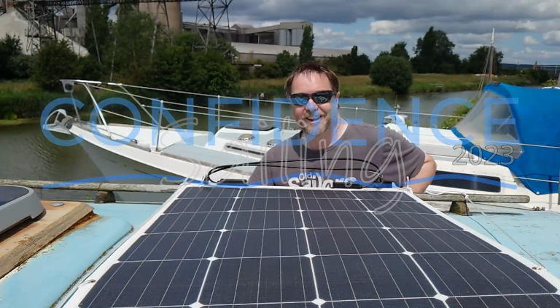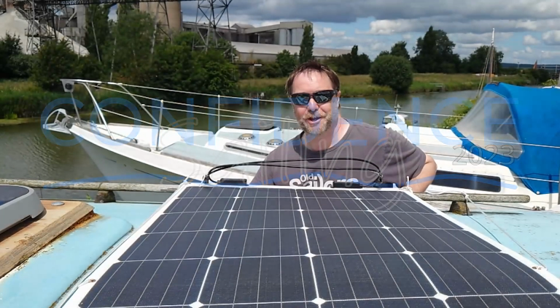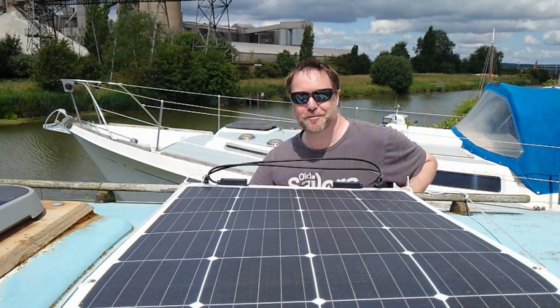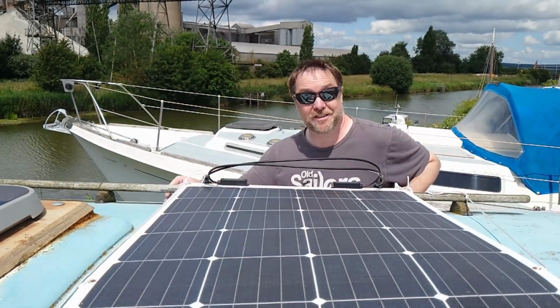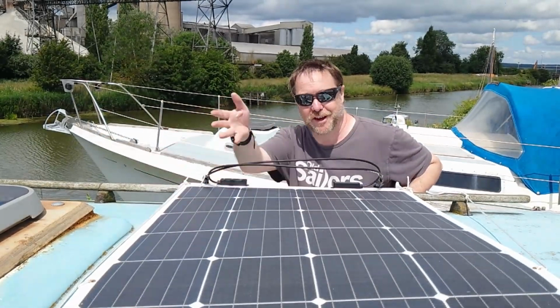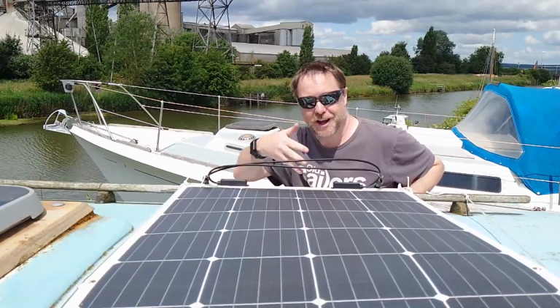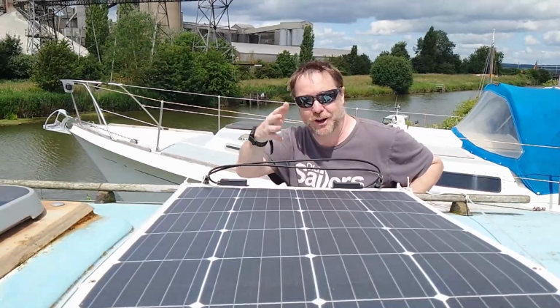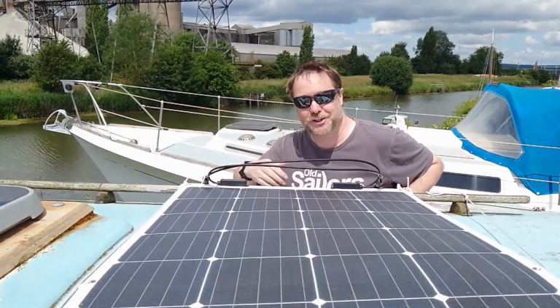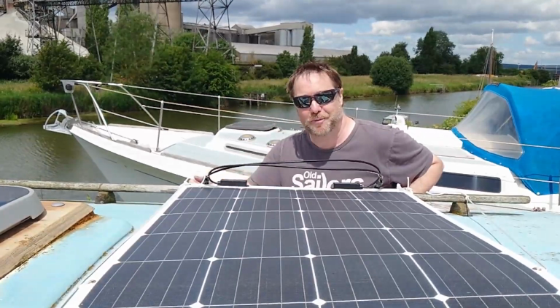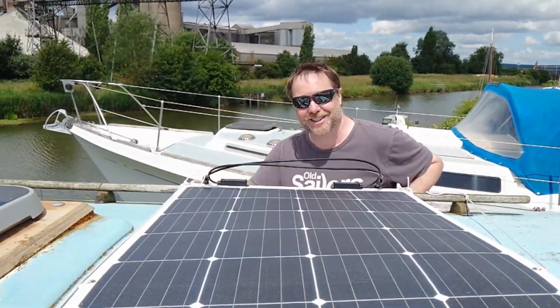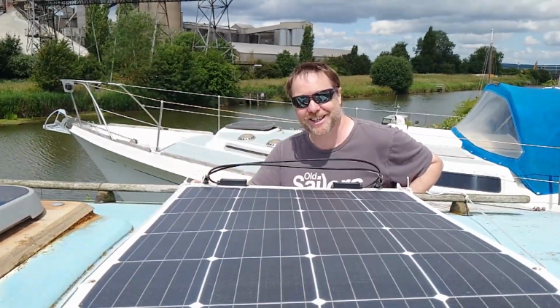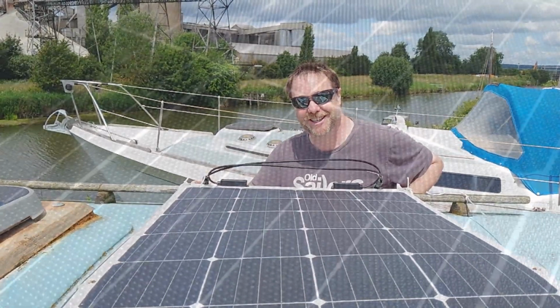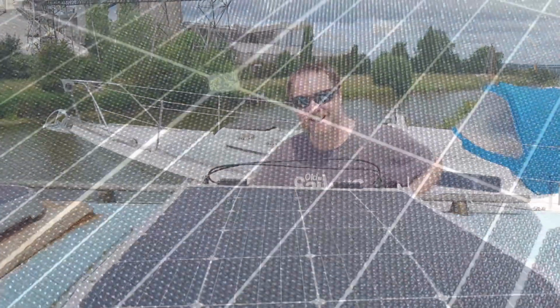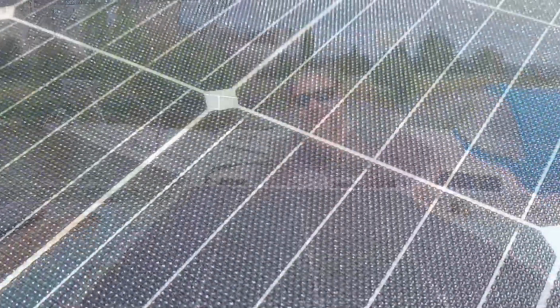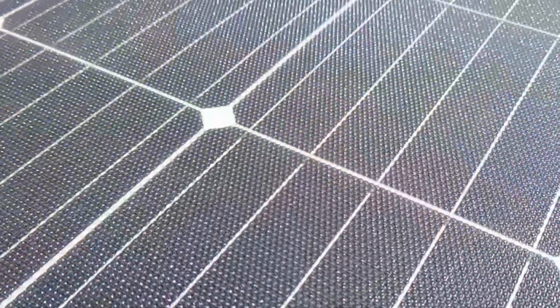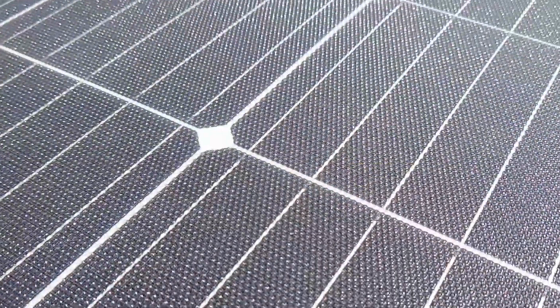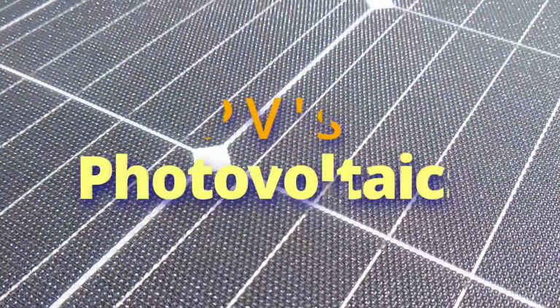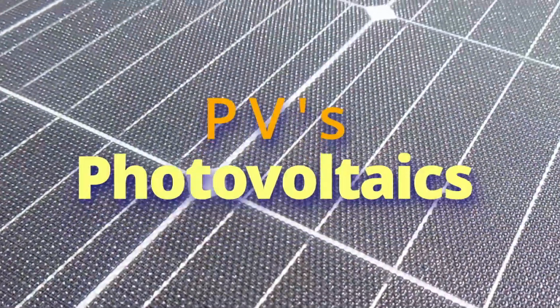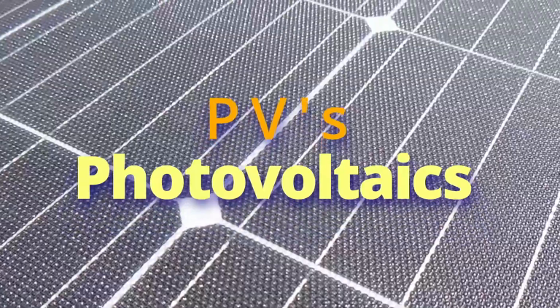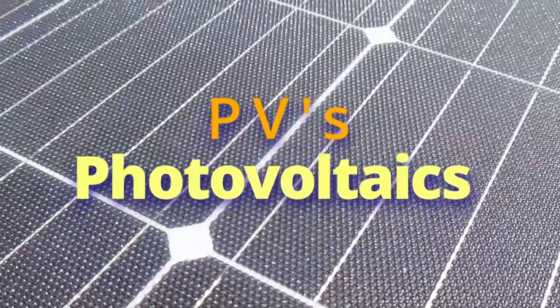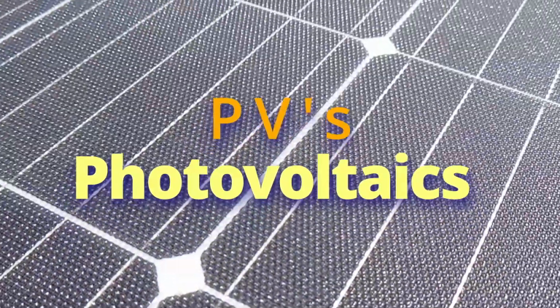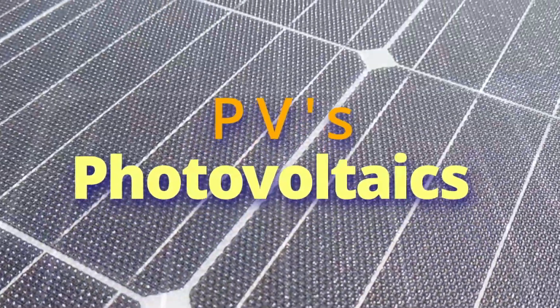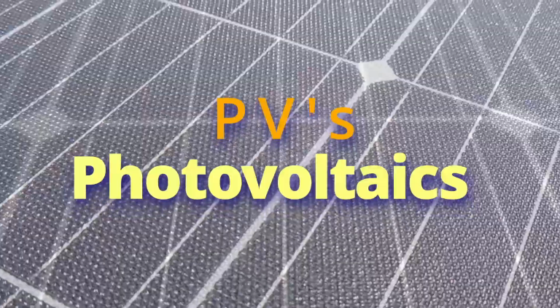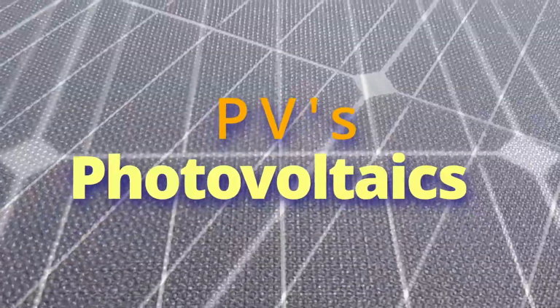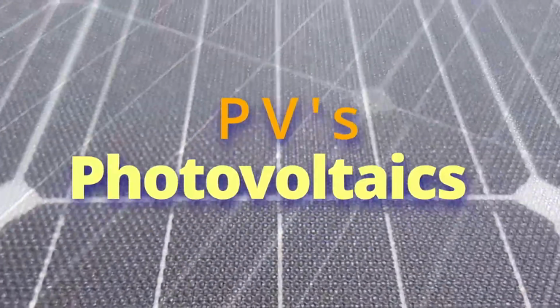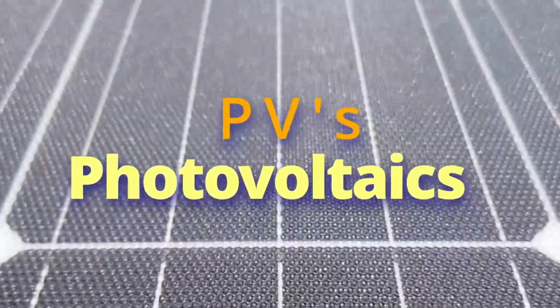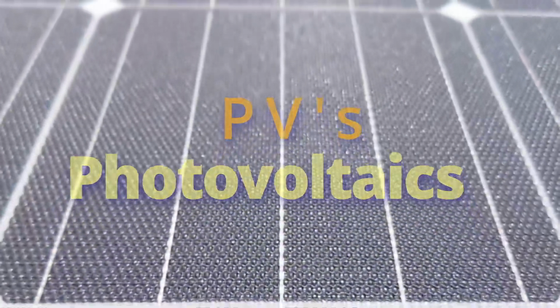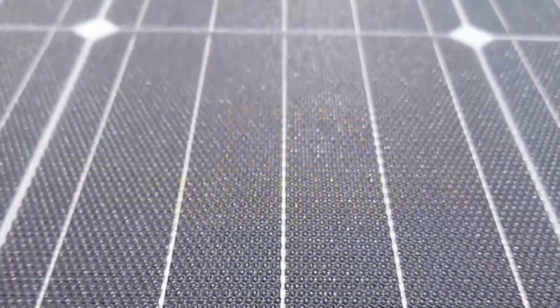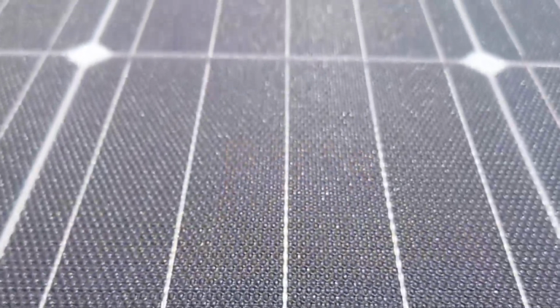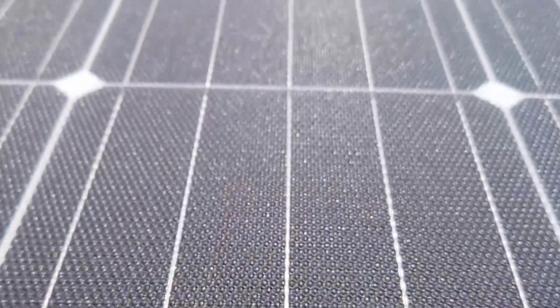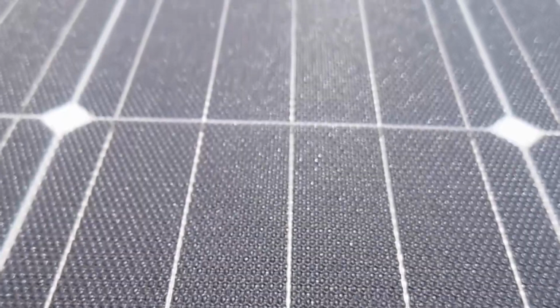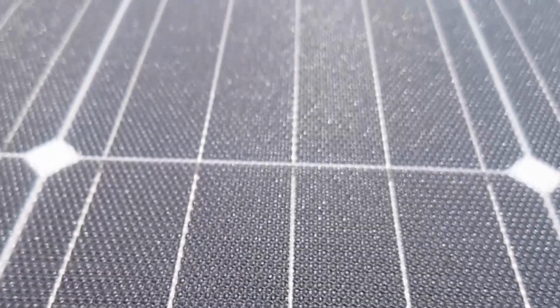Hello YouTube, and in this video we're going to look at solar panels. Solar panels, or to give them their correct name, photovoltaics or PVs, have become a default technology to charge your batteries for off-grid living.